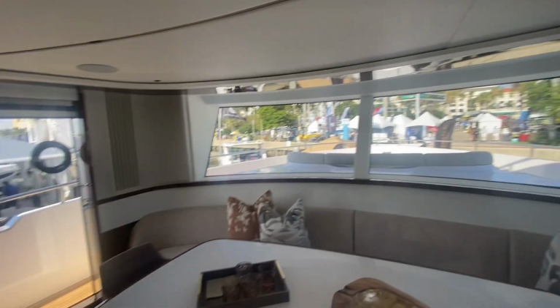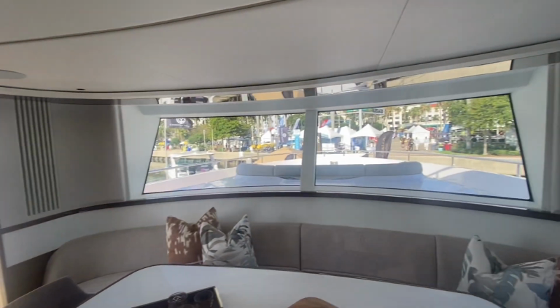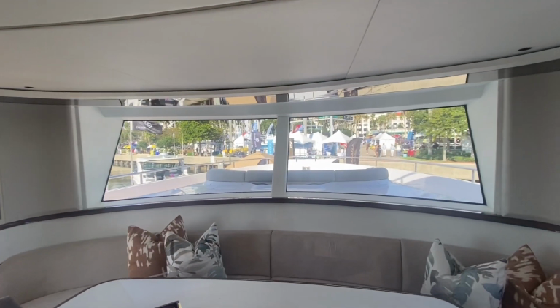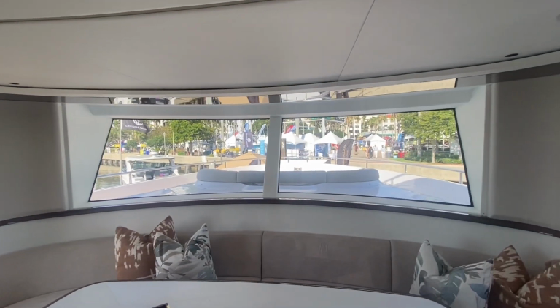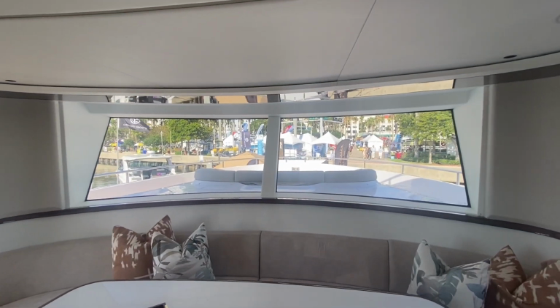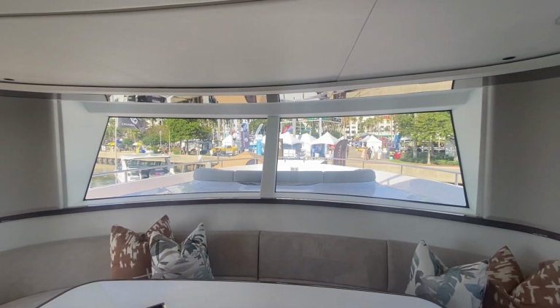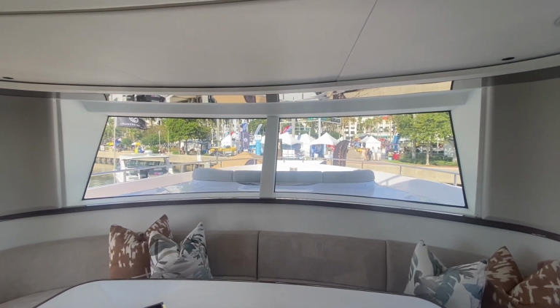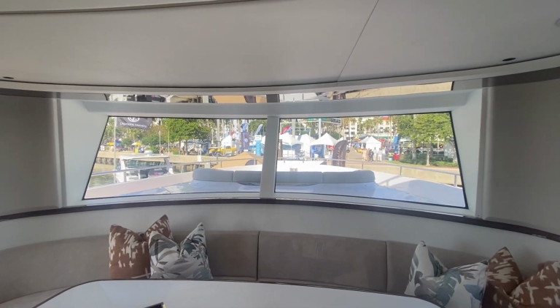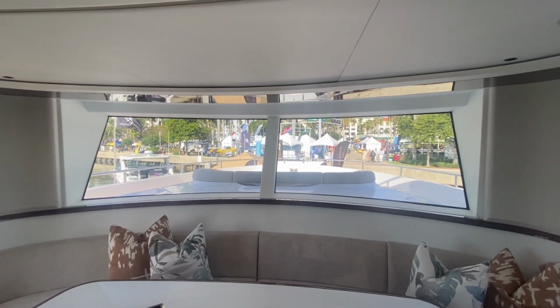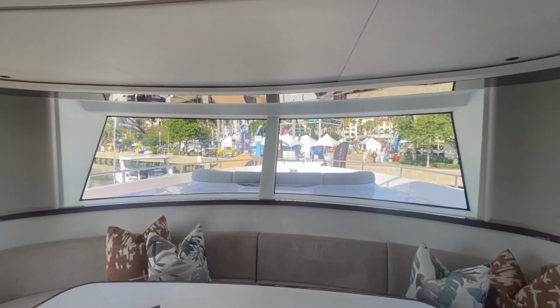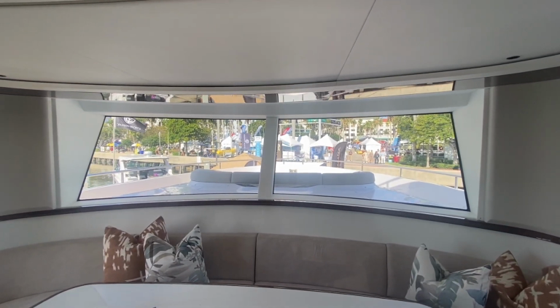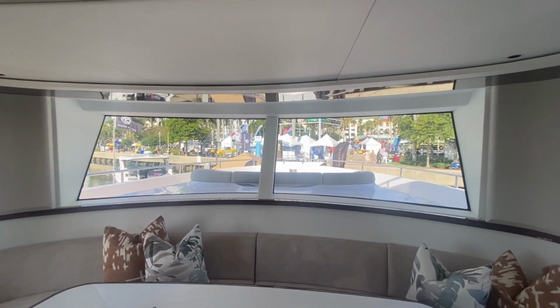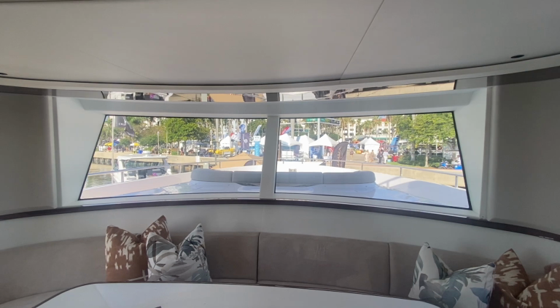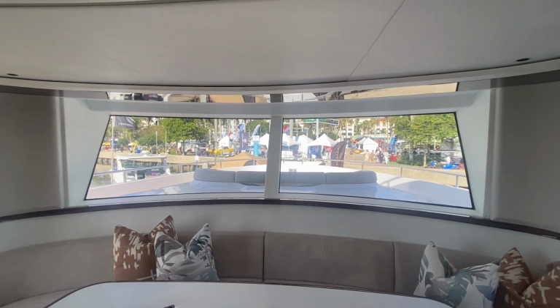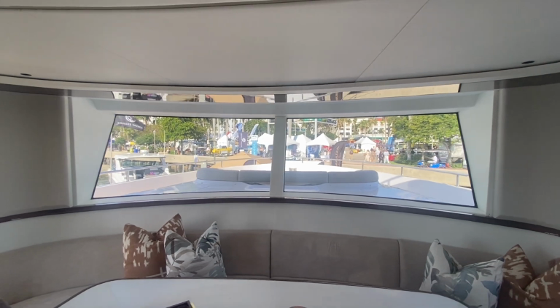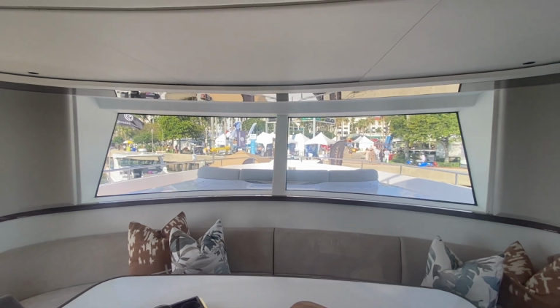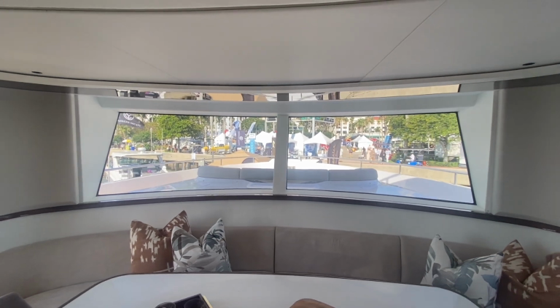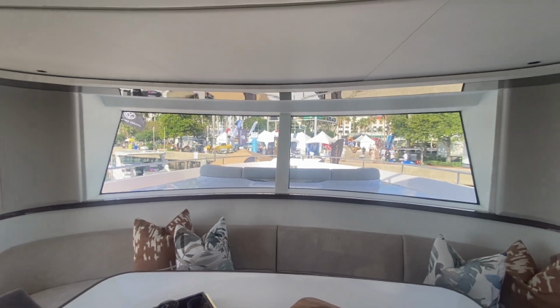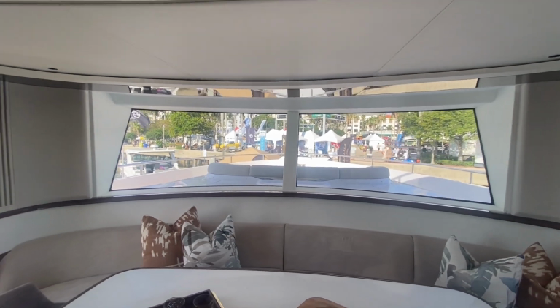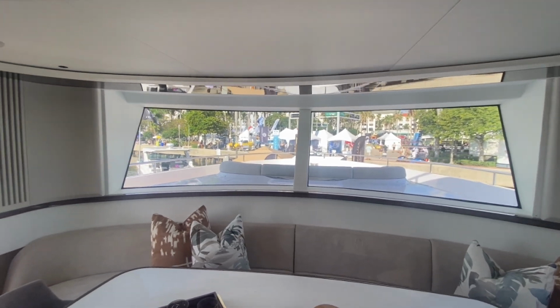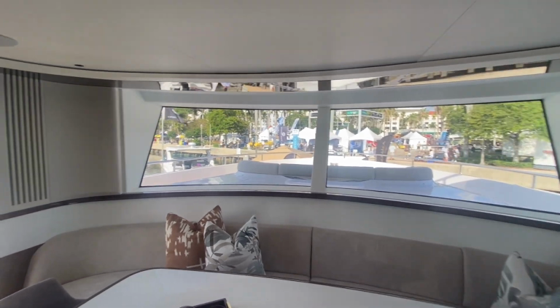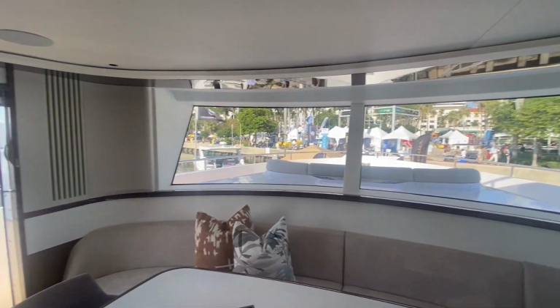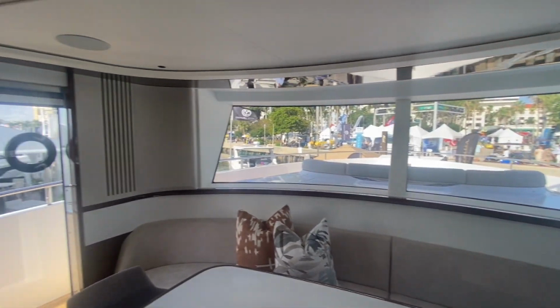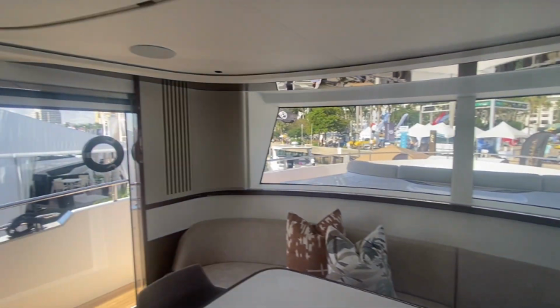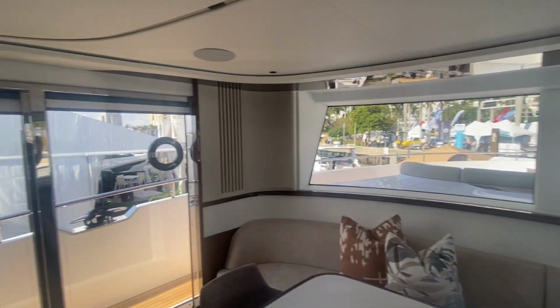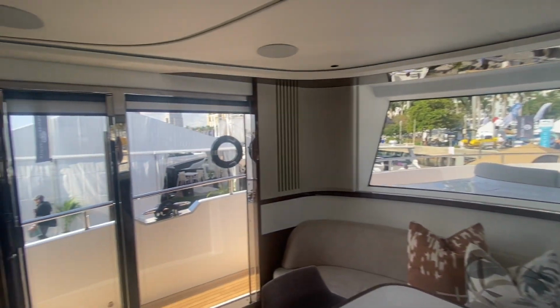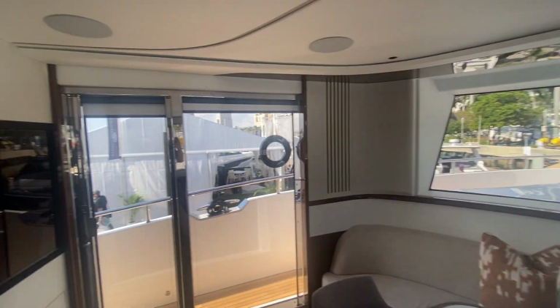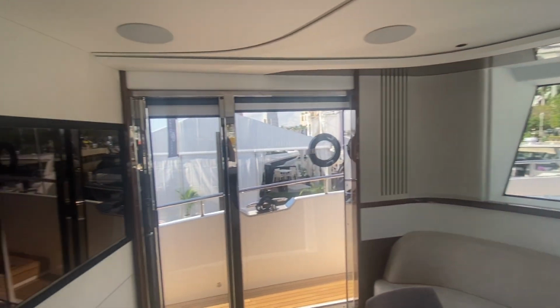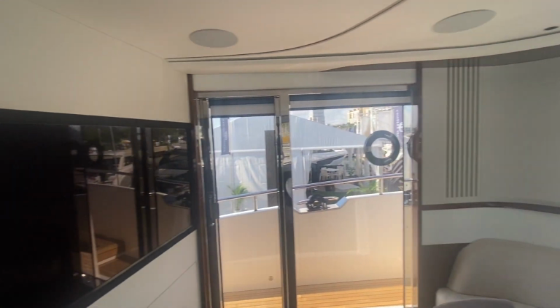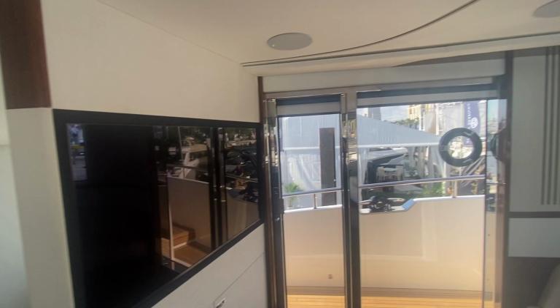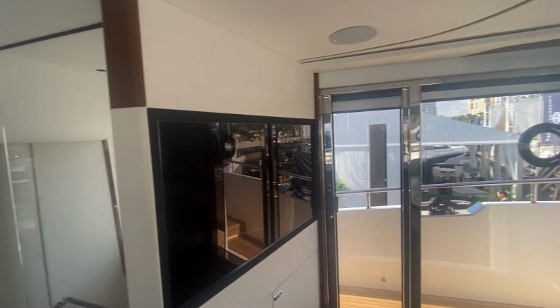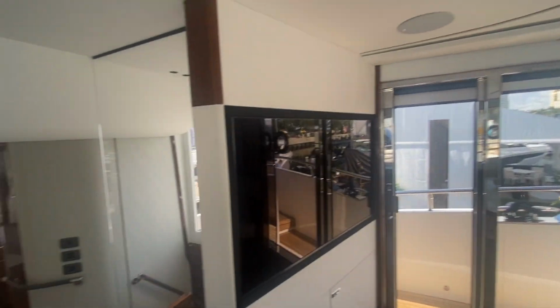Forward is a seating area that can also be a place for a hot tub. So much natural light.